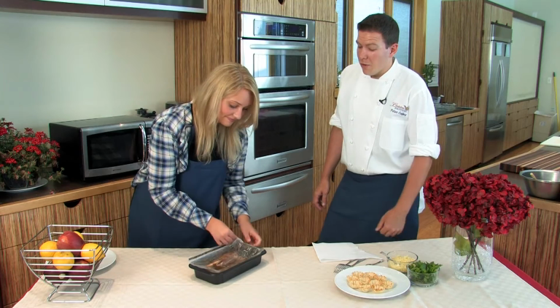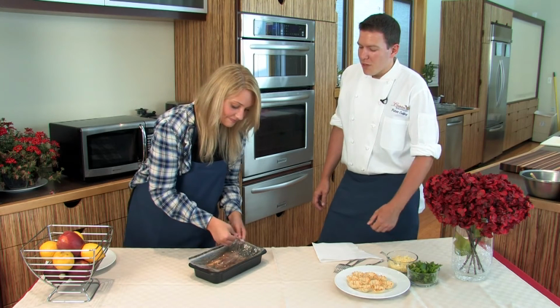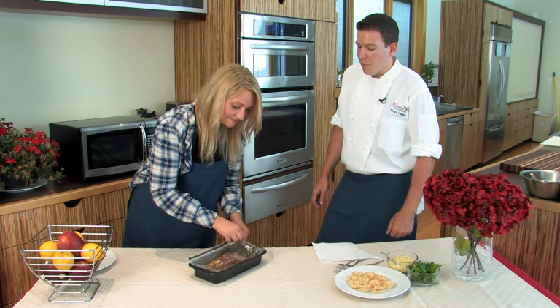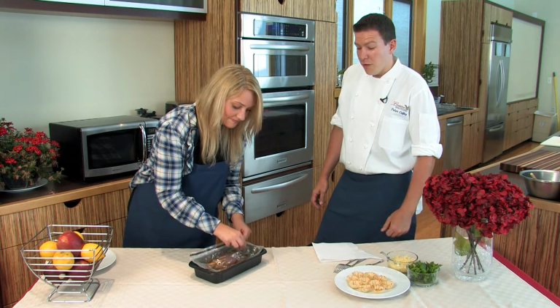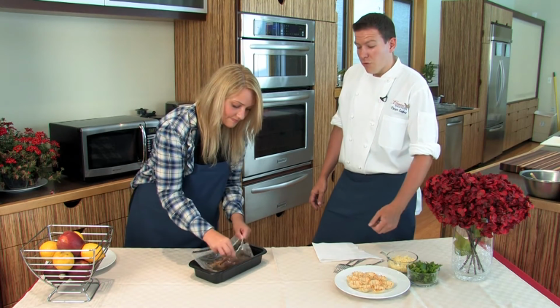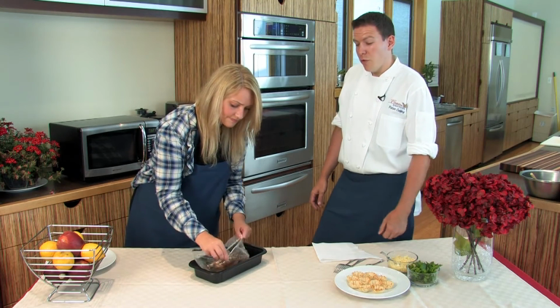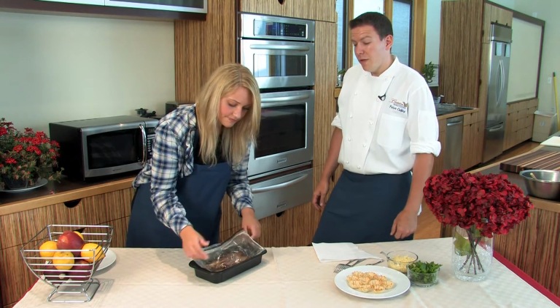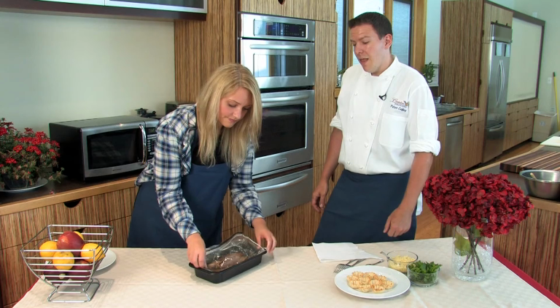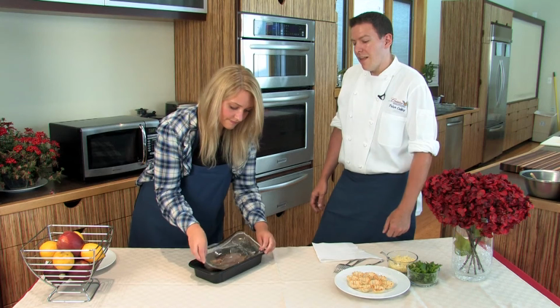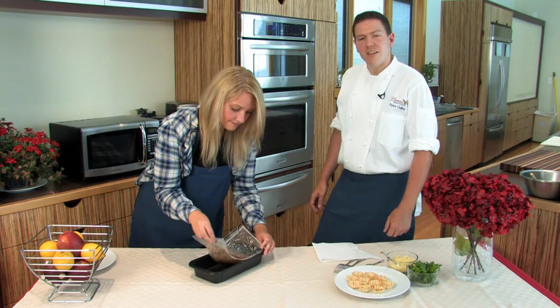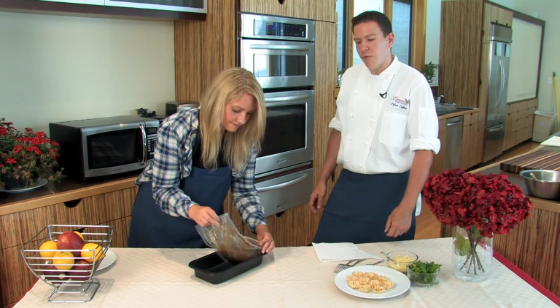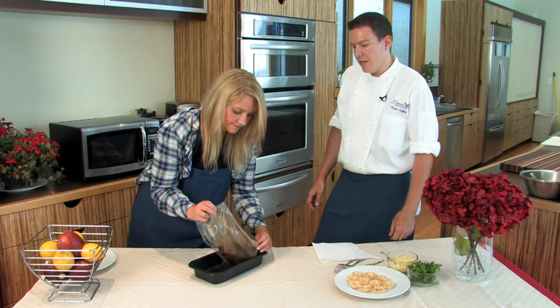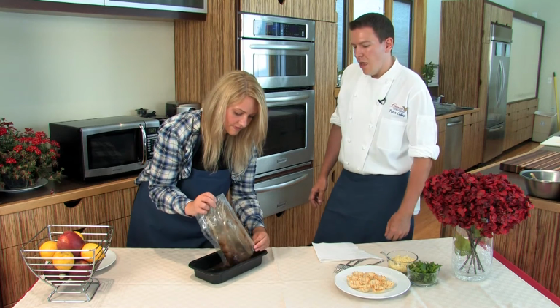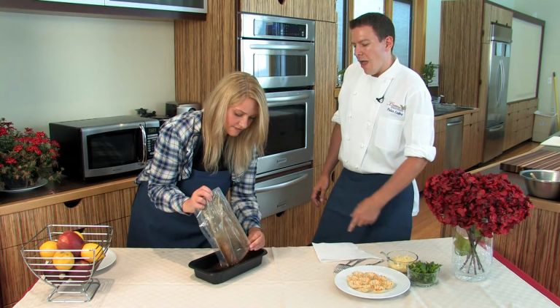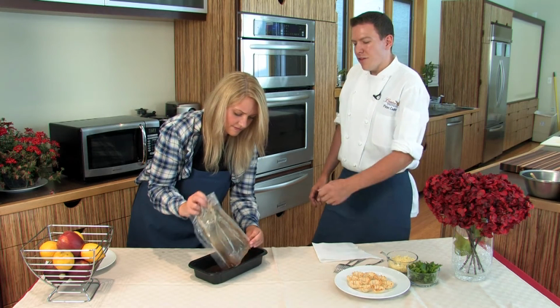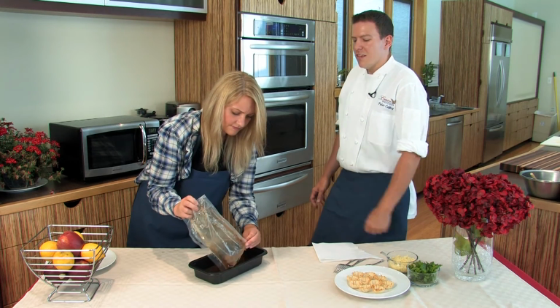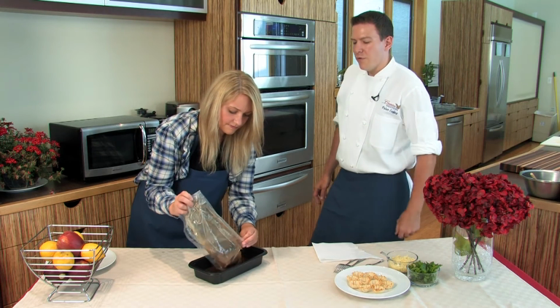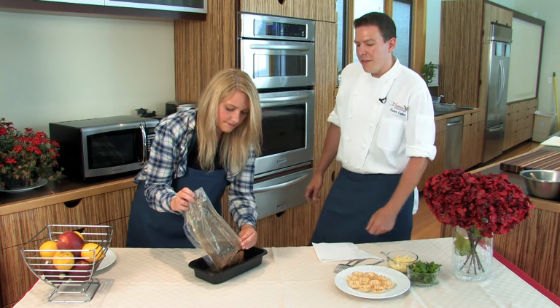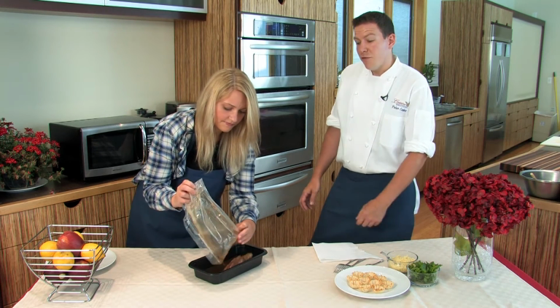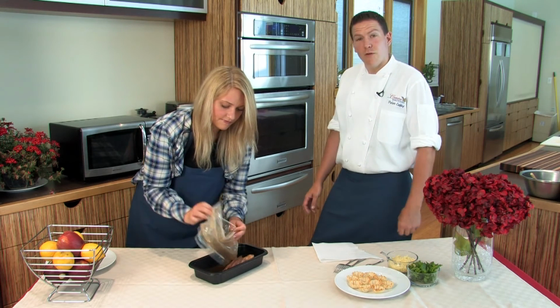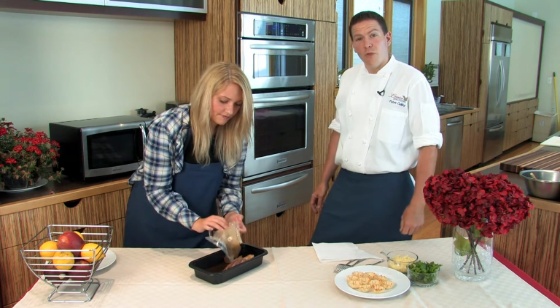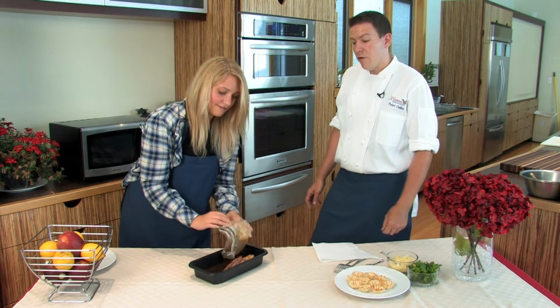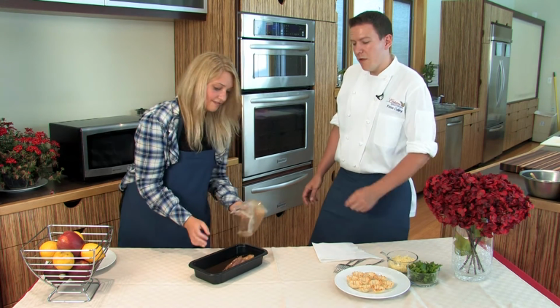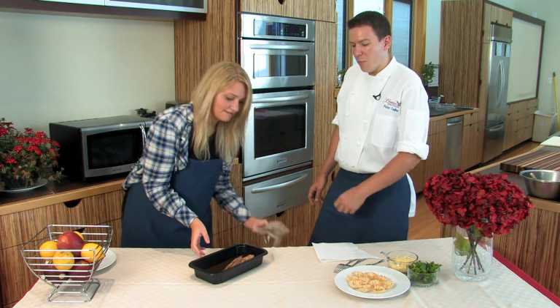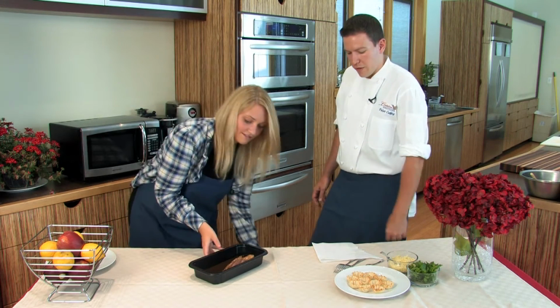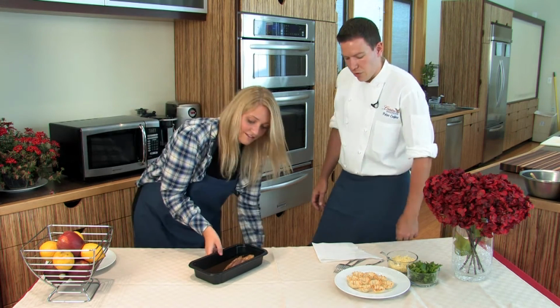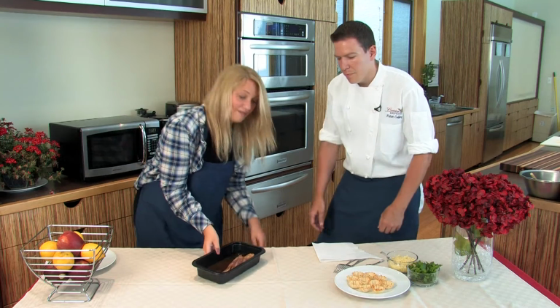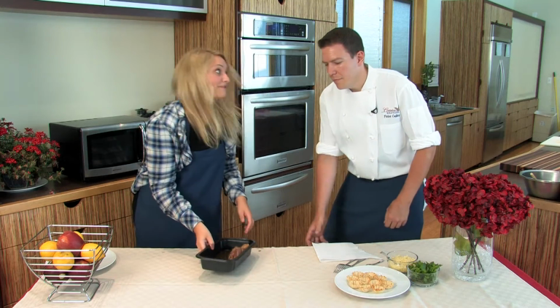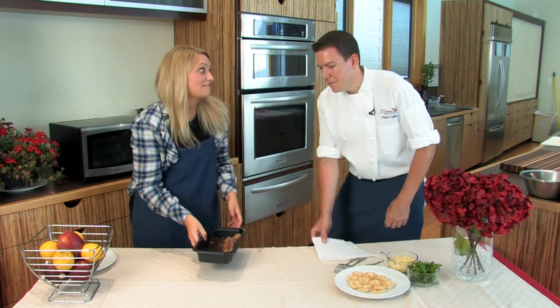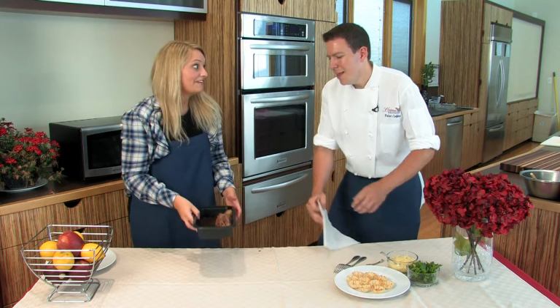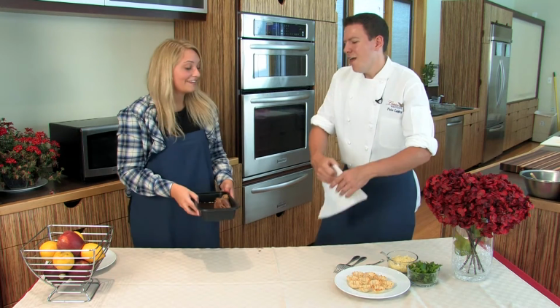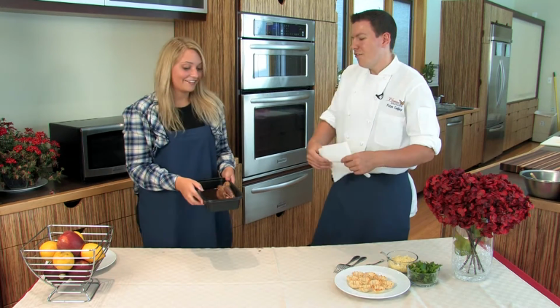Now our lamb shank comes fully cooked with the bone in and just needs to be reheated. As you can see, it was very easy for Jennifer to open the pouch because of the peel-here strip. That was really simple.